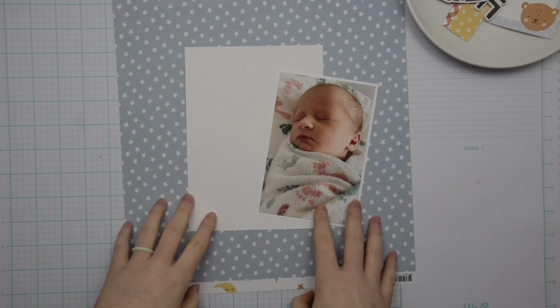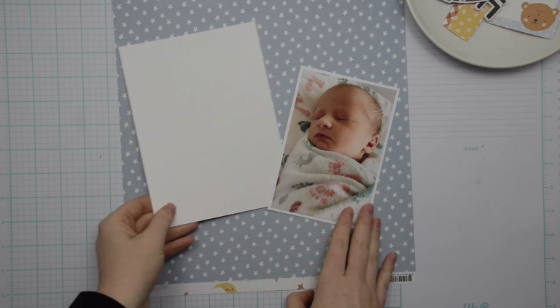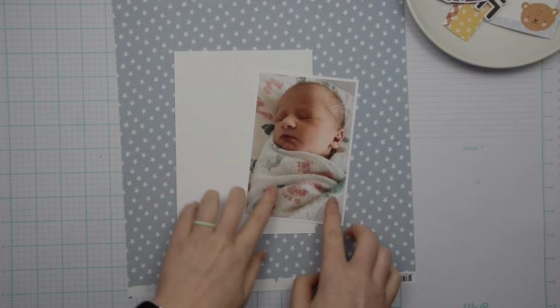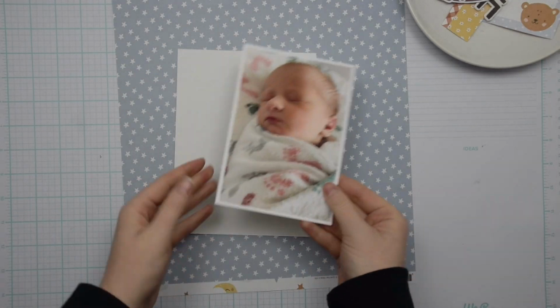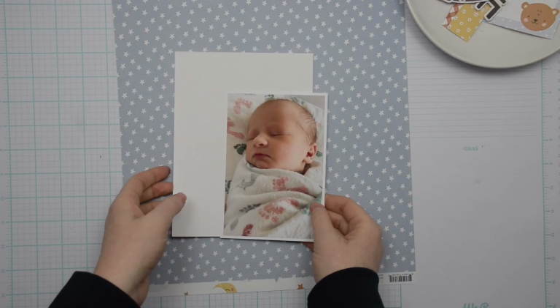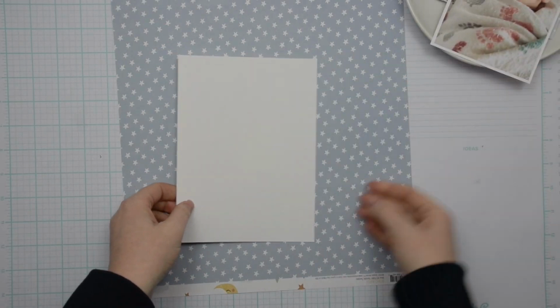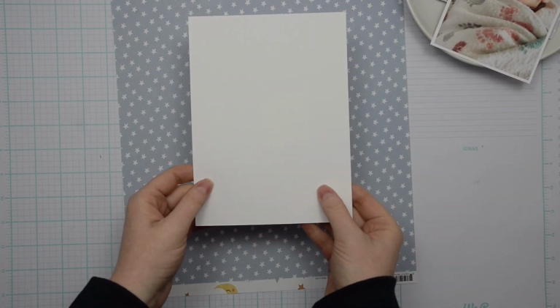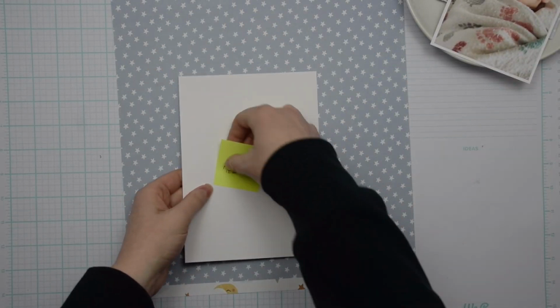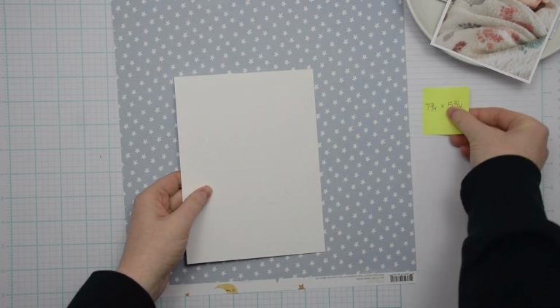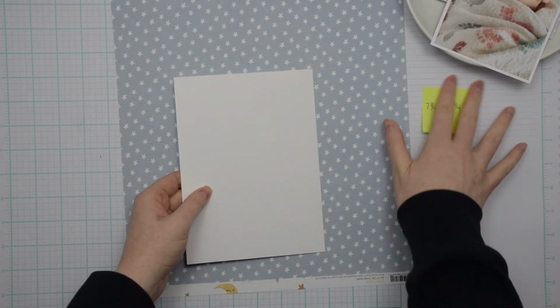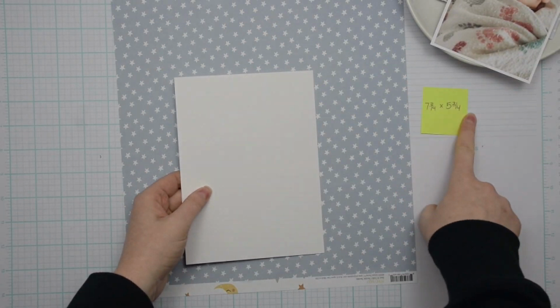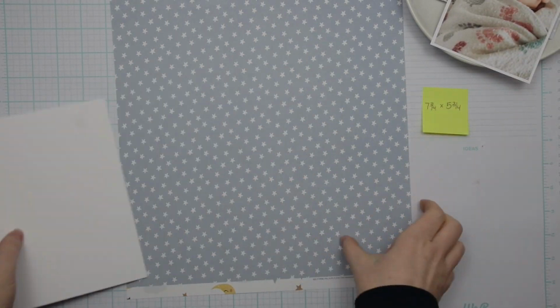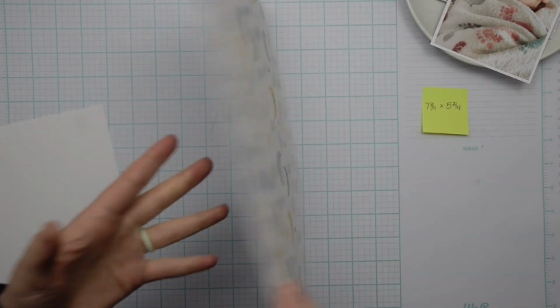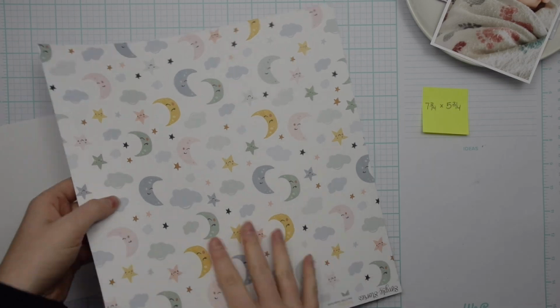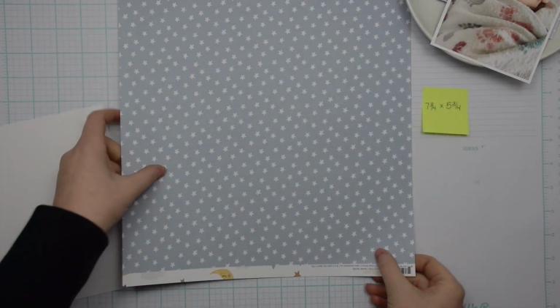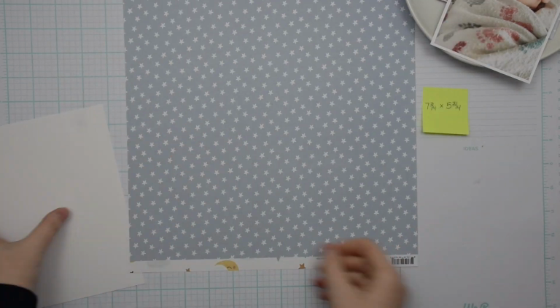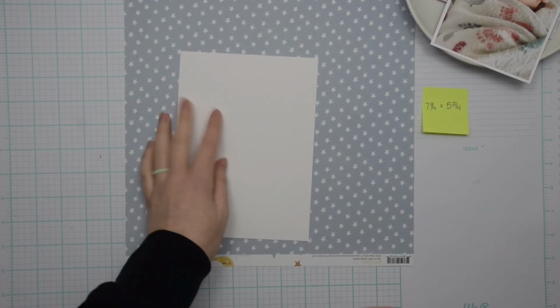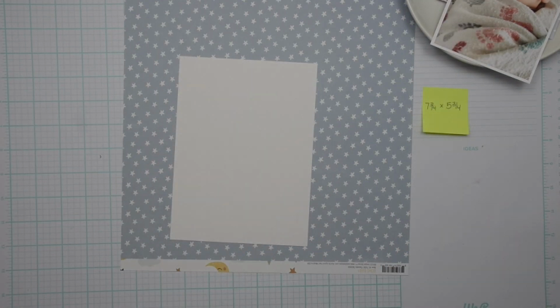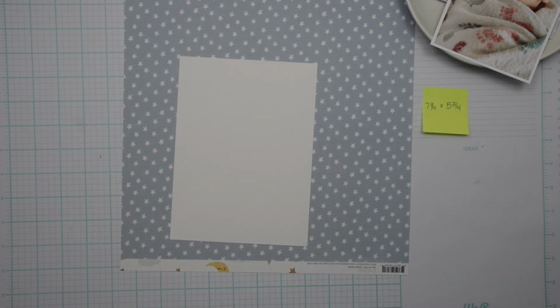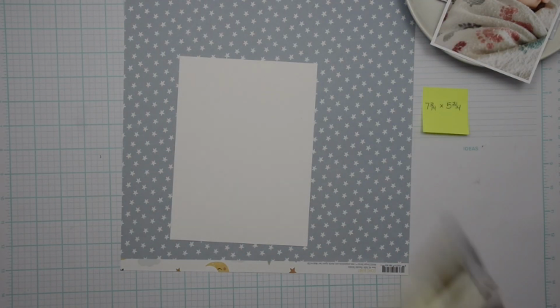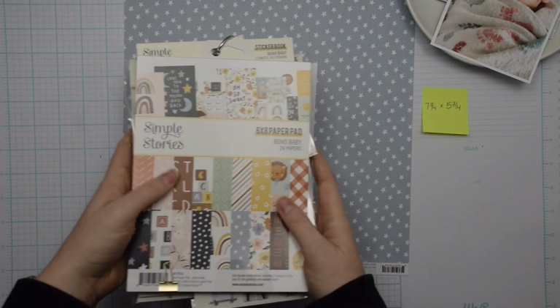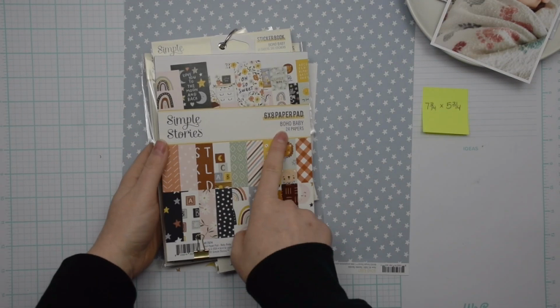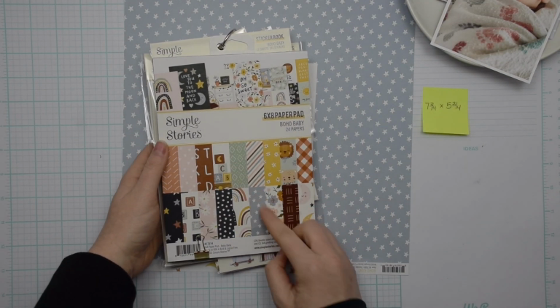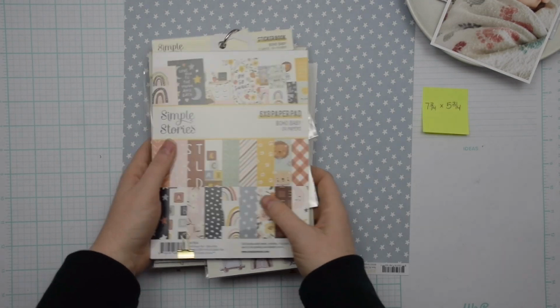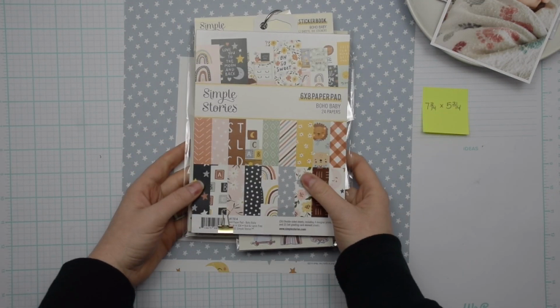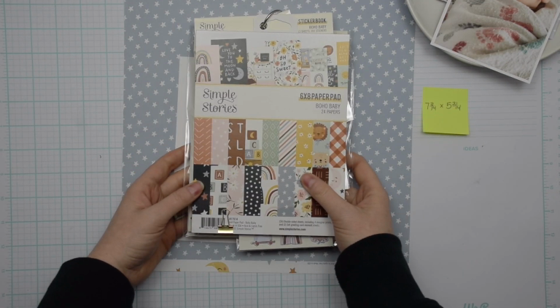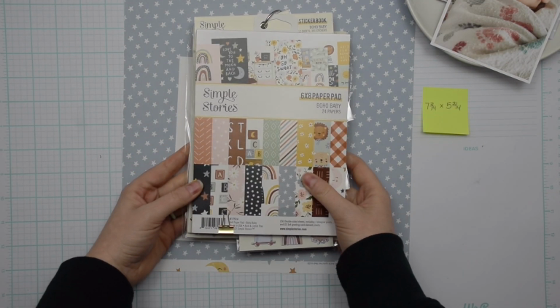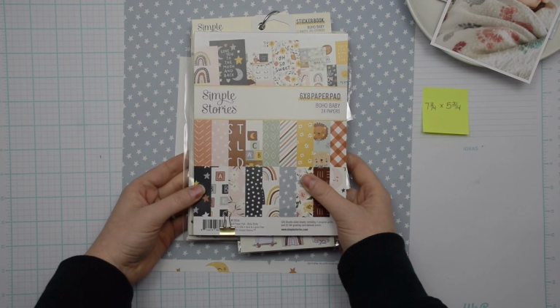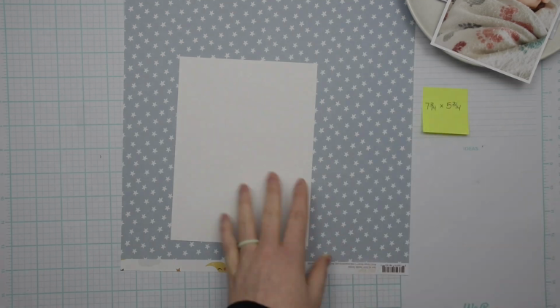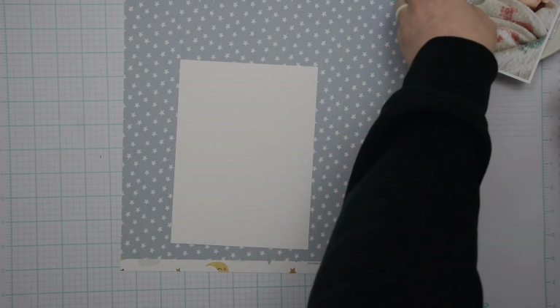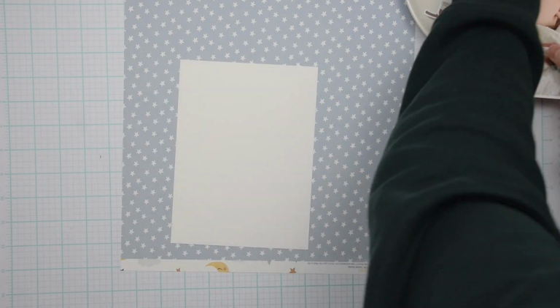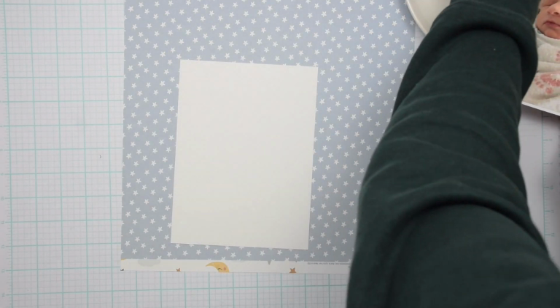Hey everybody, I'm Becky Adams. Thank you for stopping by my YouTube channel today. Today I want to show you how to make this cute paper pieced and stitched photo mat.